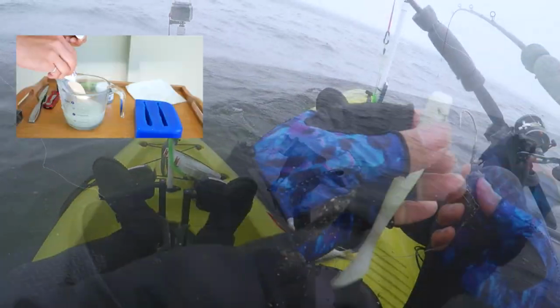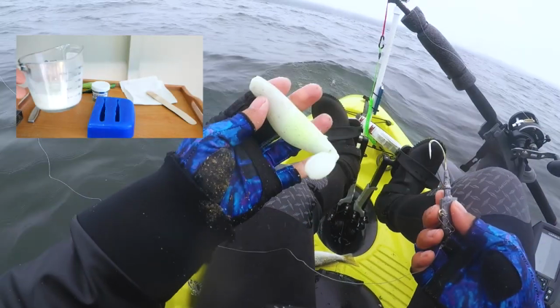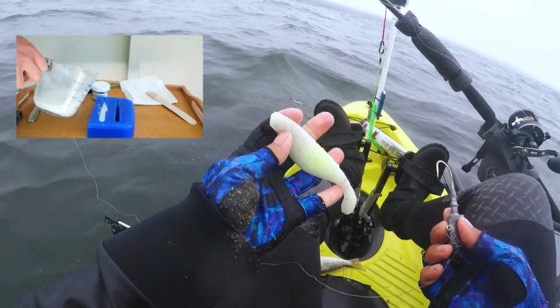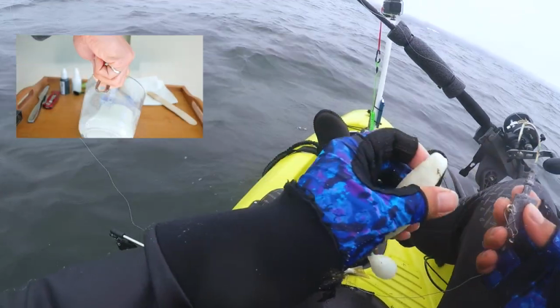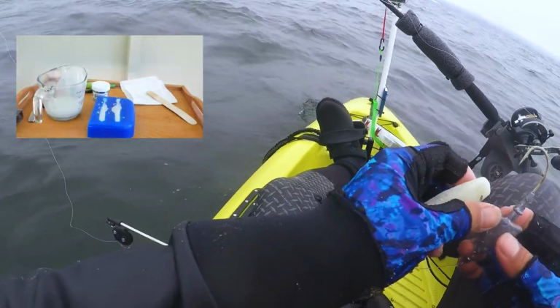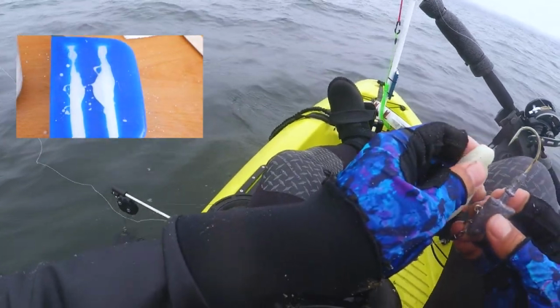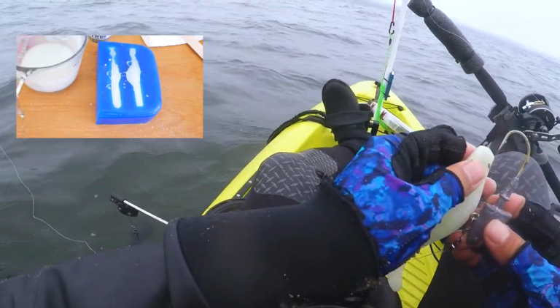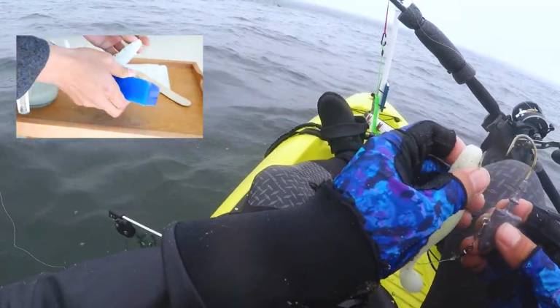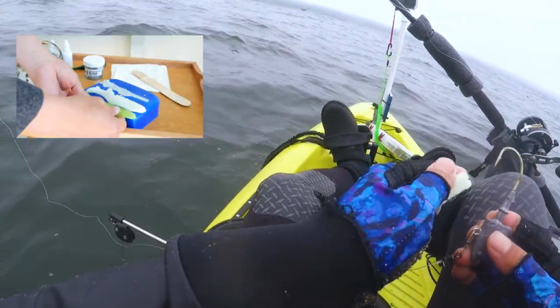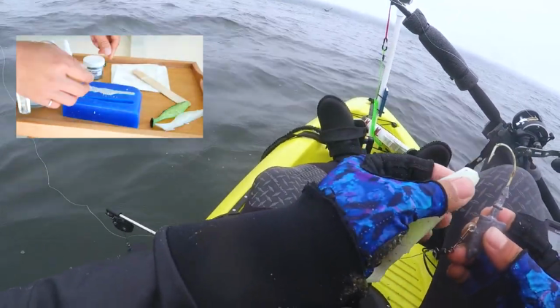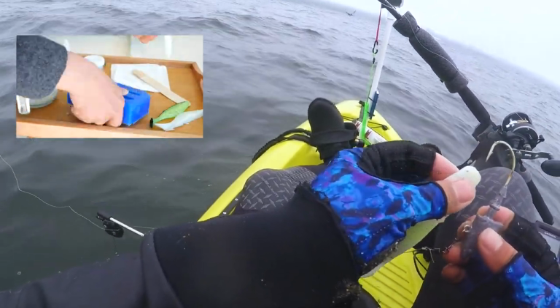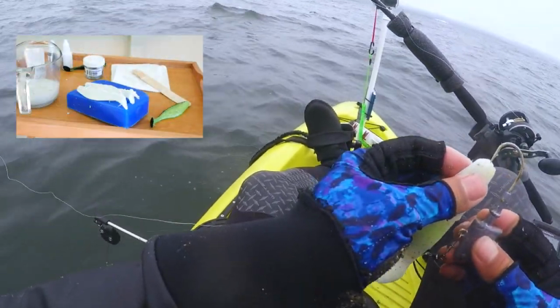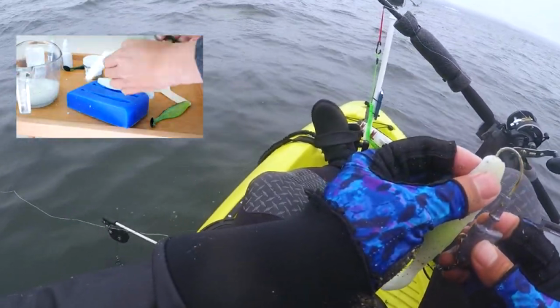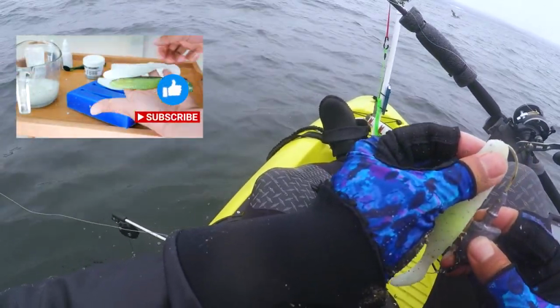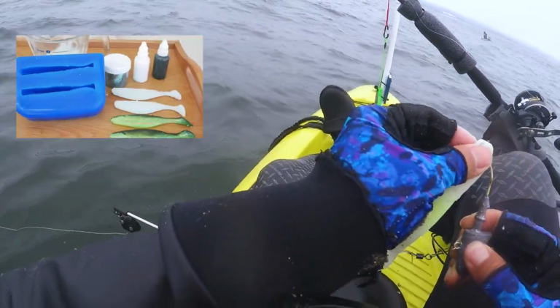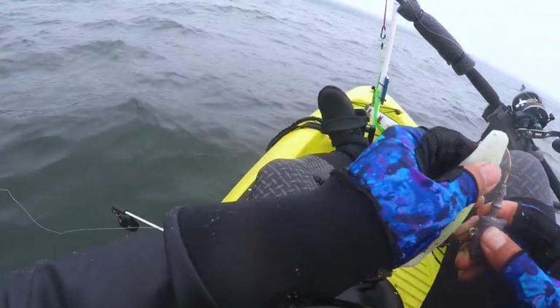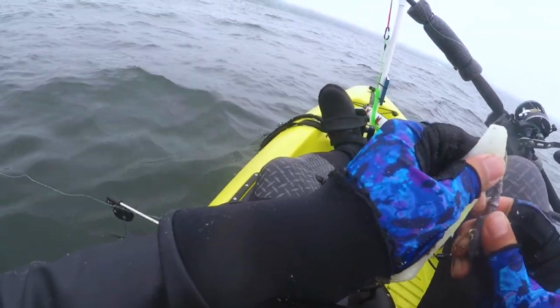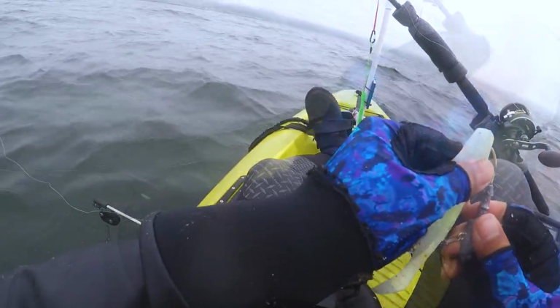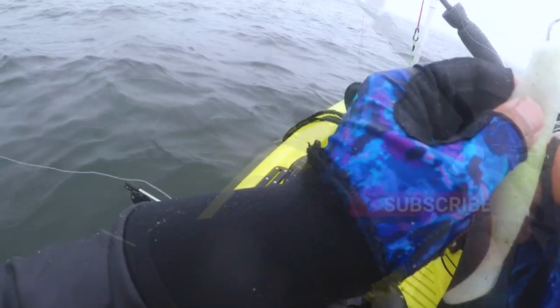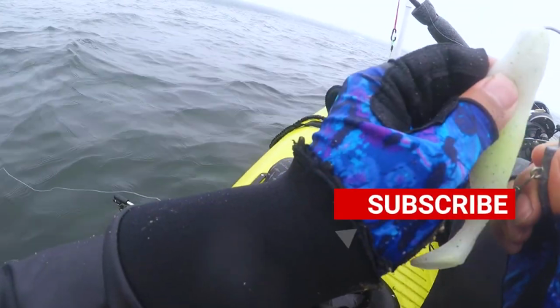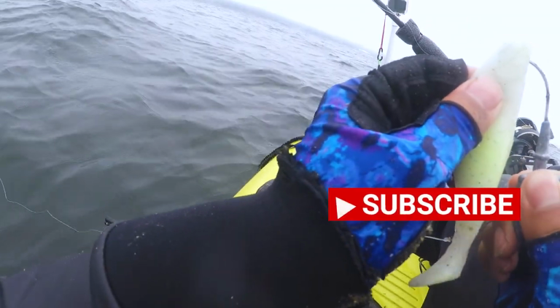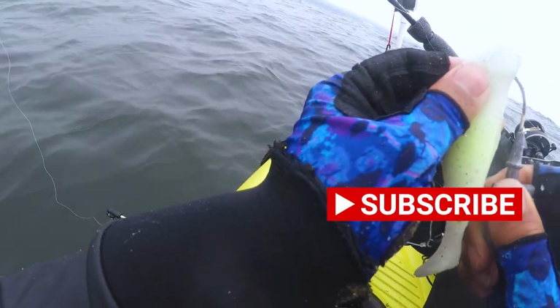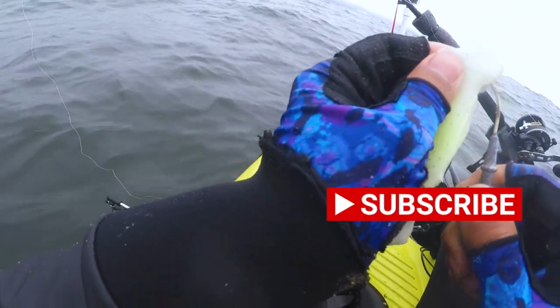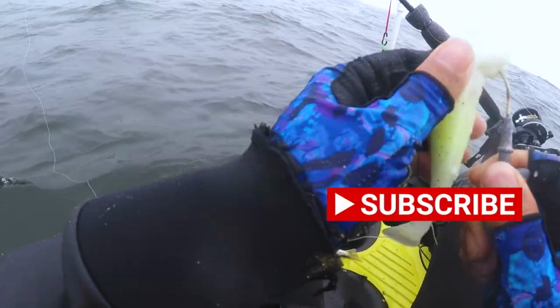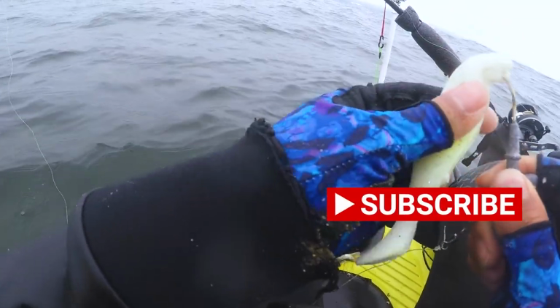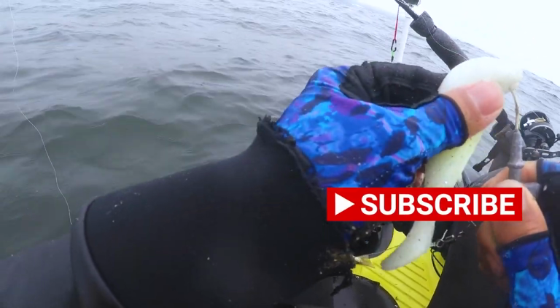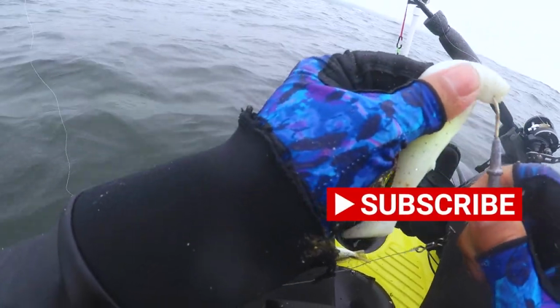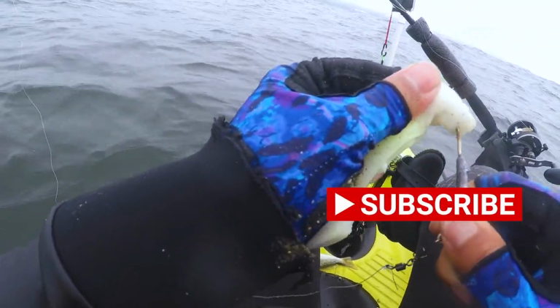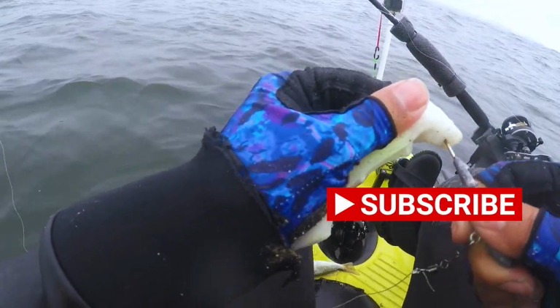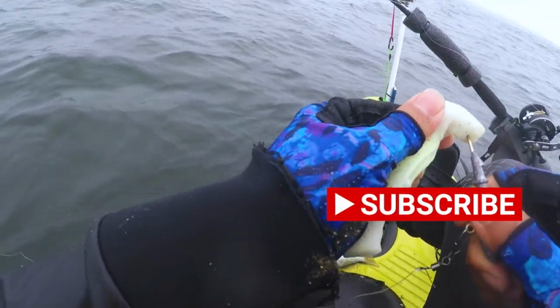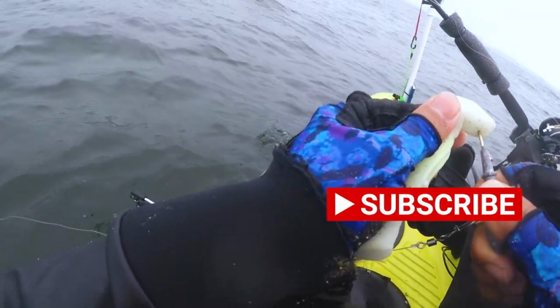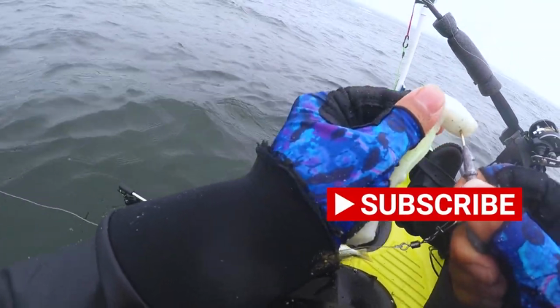Alright guys, today we're gonna use my homemade swim bait. I did make a video about it, so go check that out — link in the description below. Make sure you follow, like, and subscribe. I do catch a big one today.